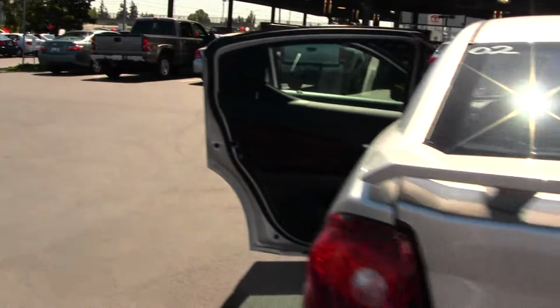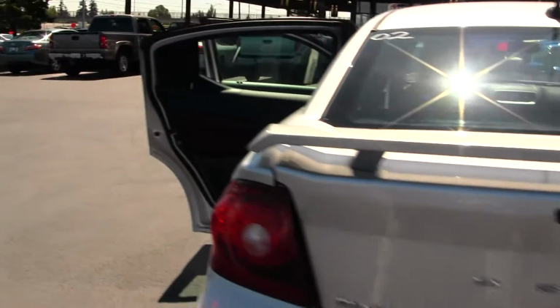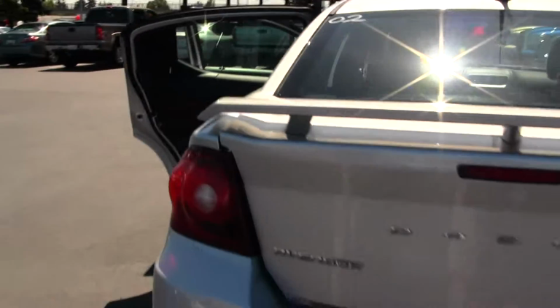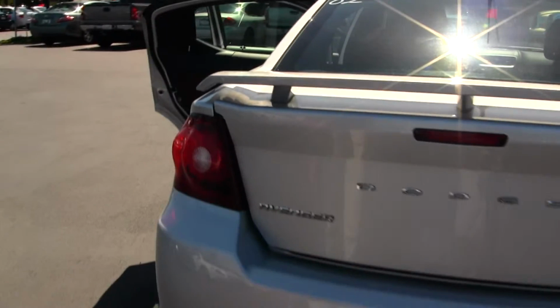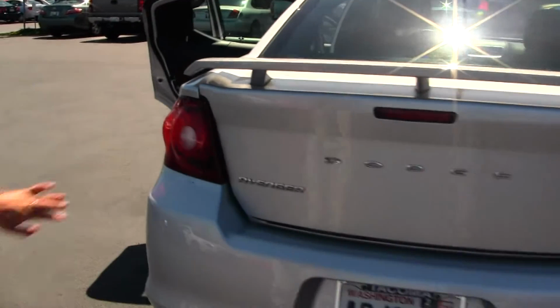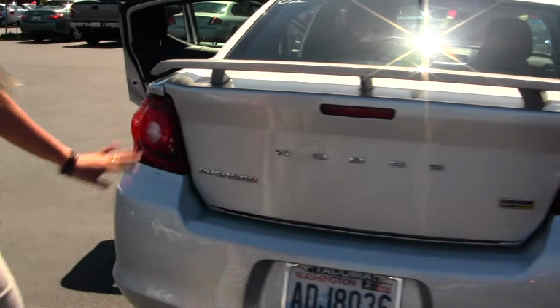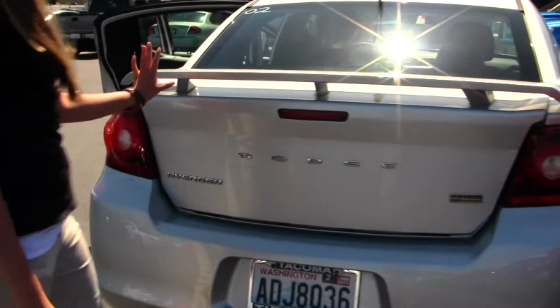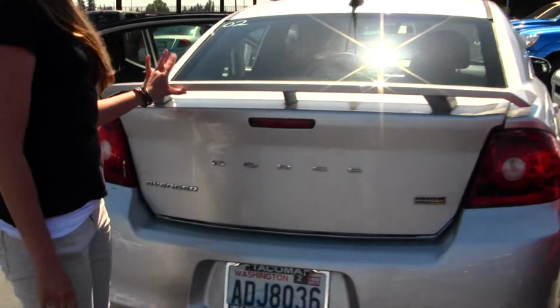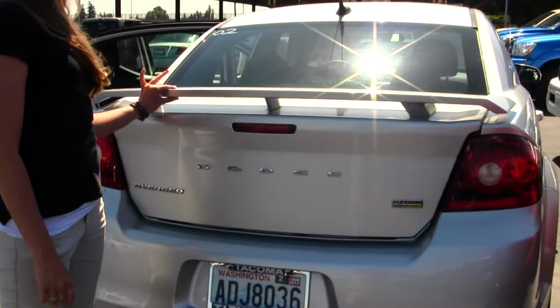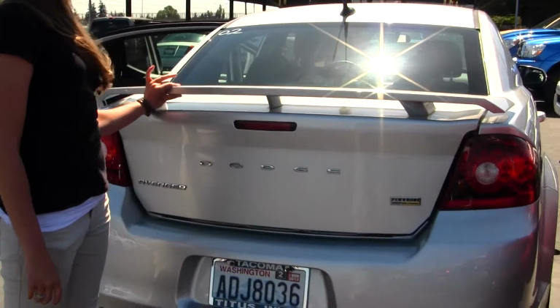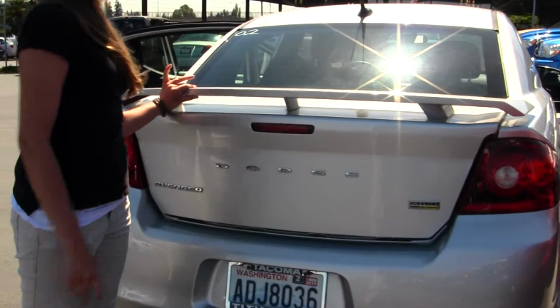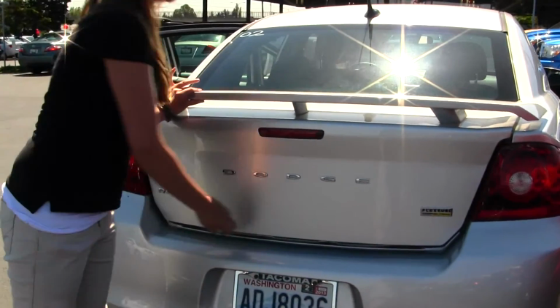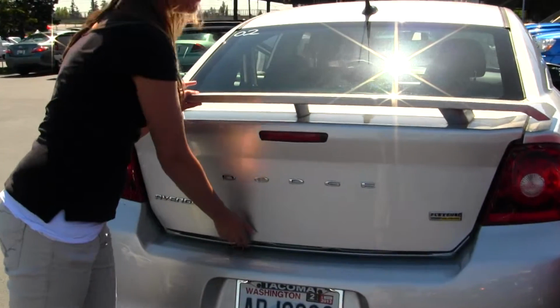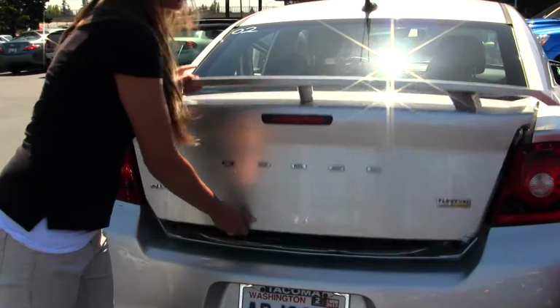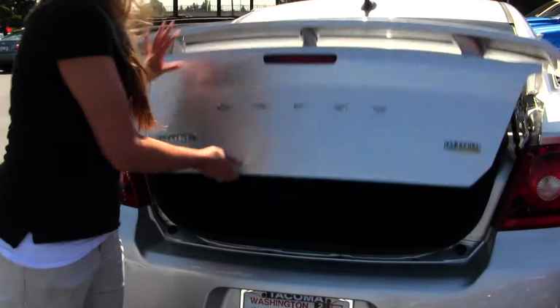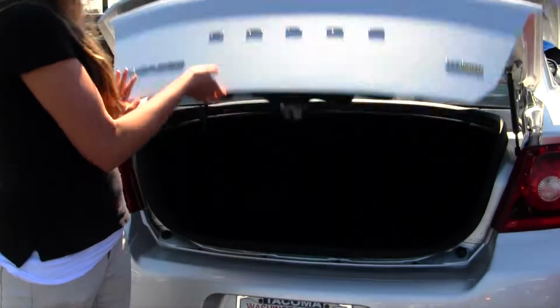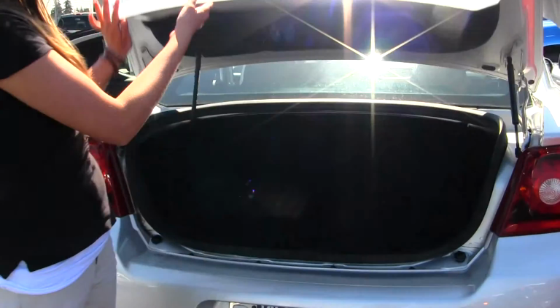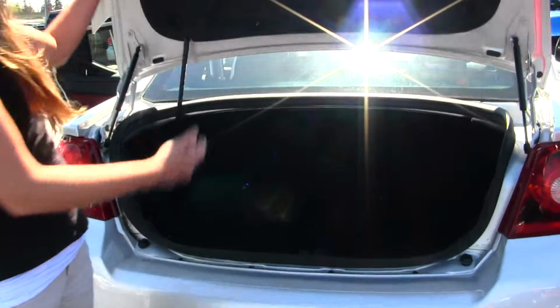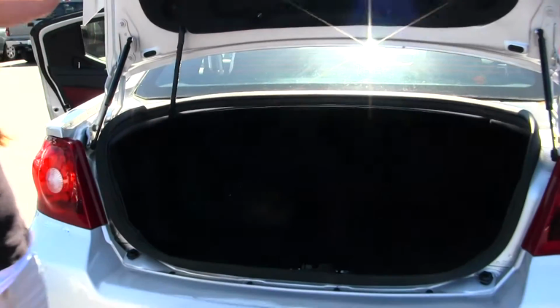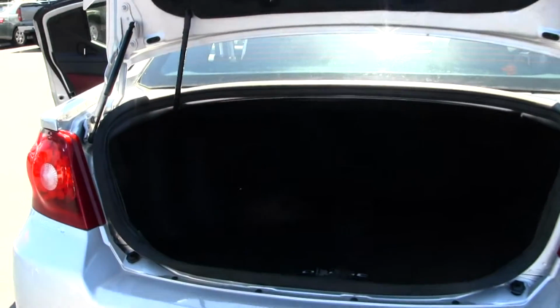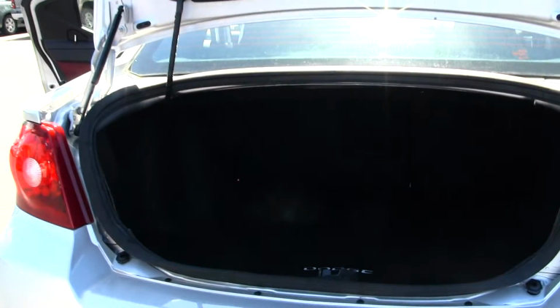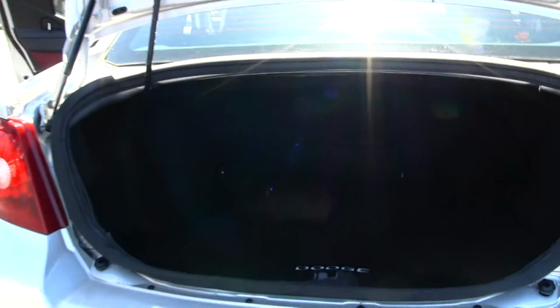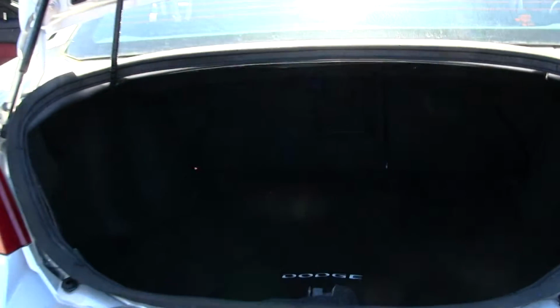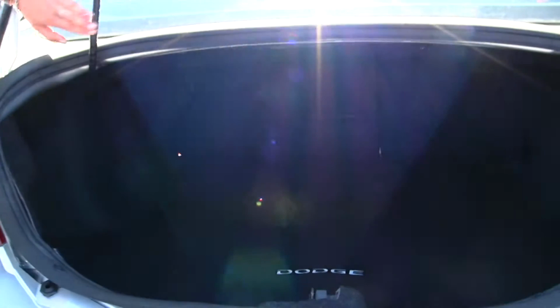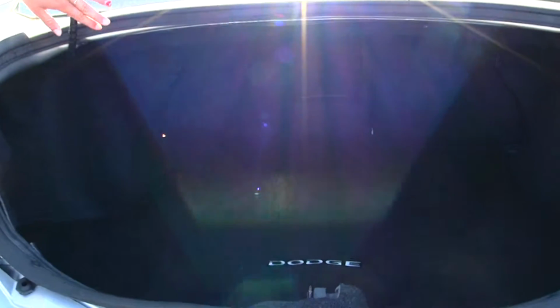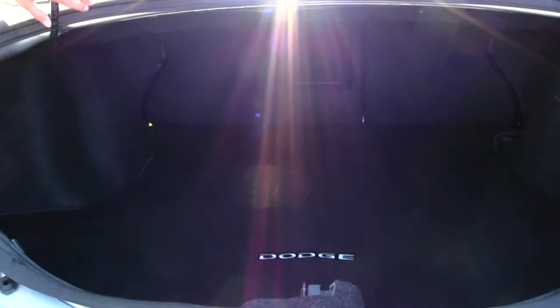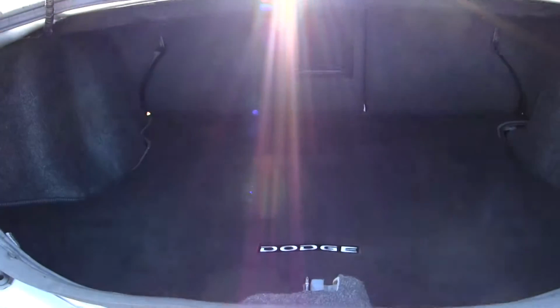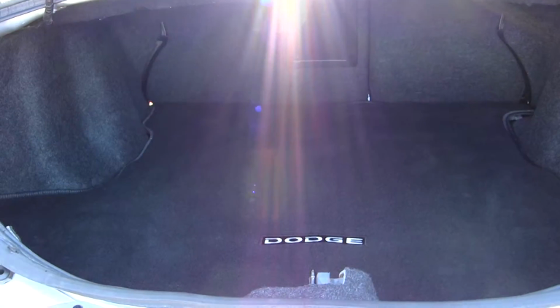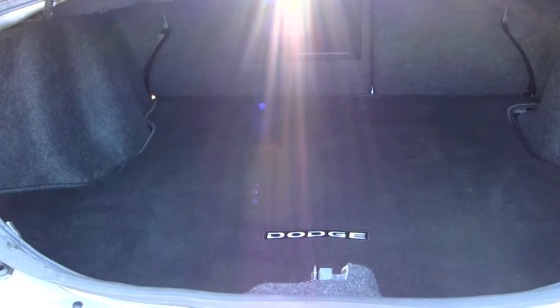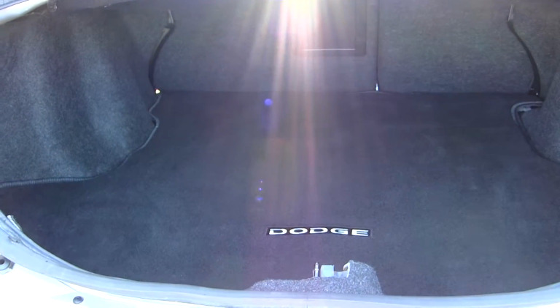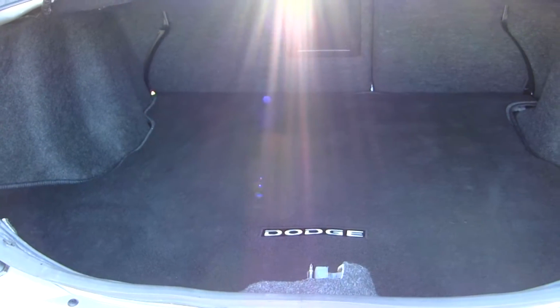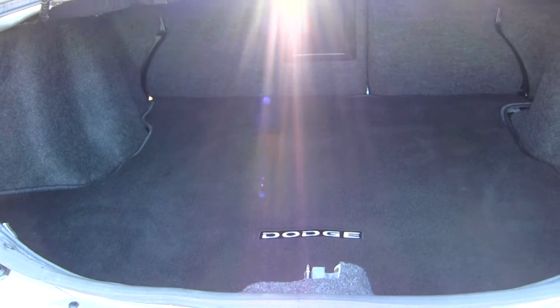Coming to the back, you have dual exhaust and your spoiler here. This vehicle has flex-fold technology — very easy to fold those seats down for any additional cargo space.